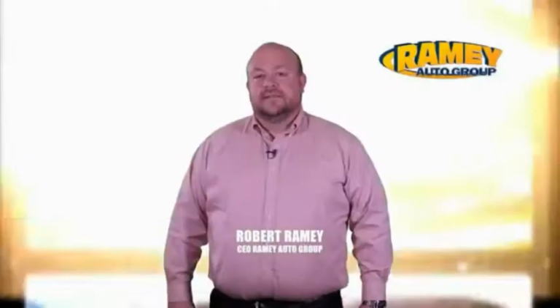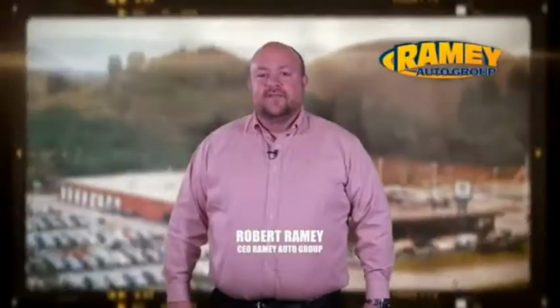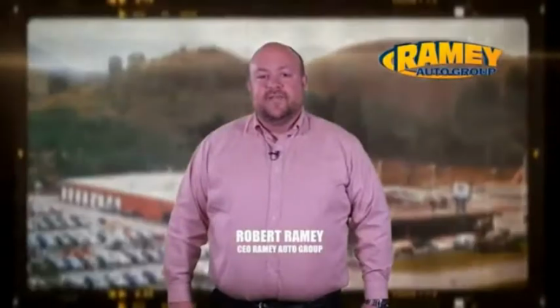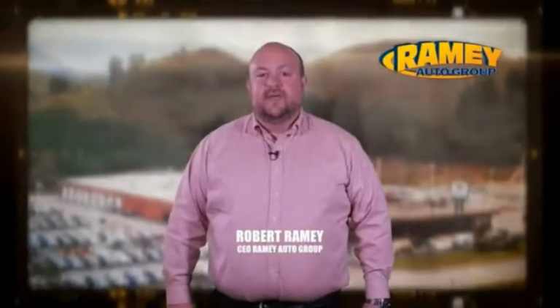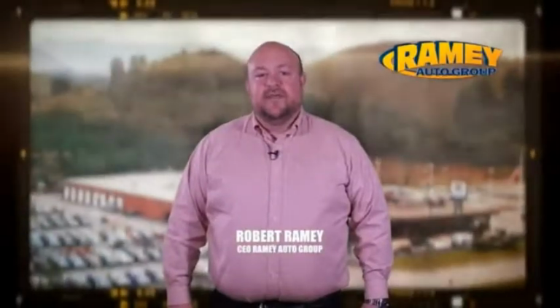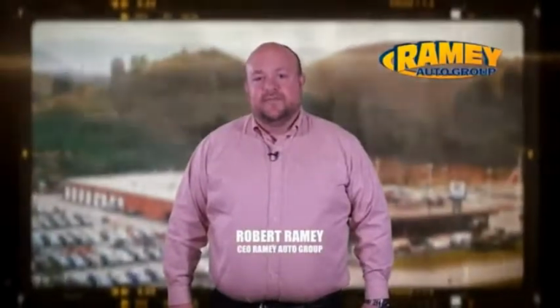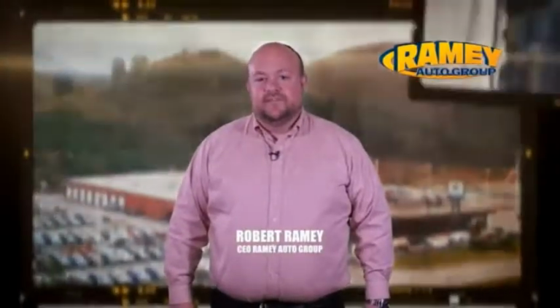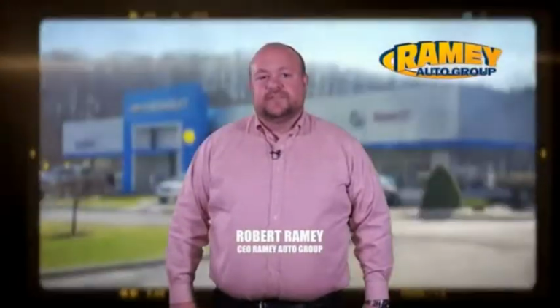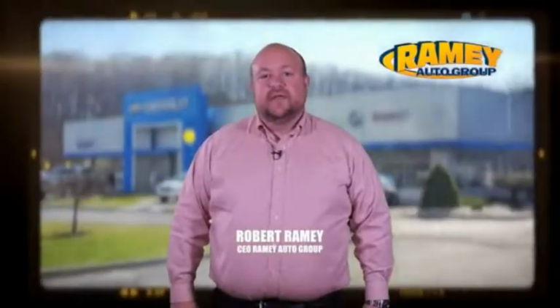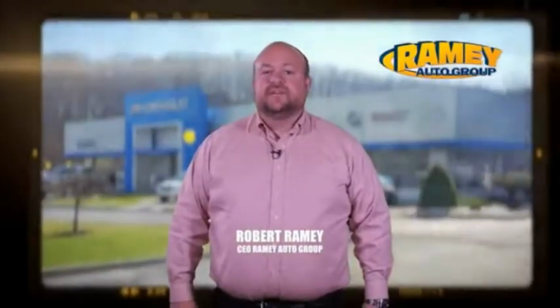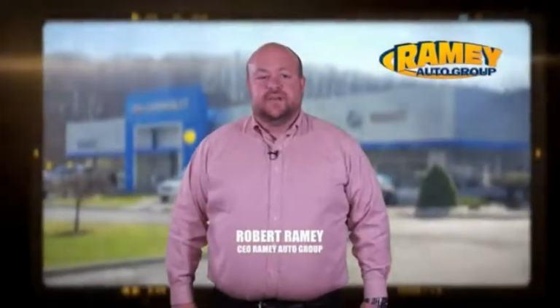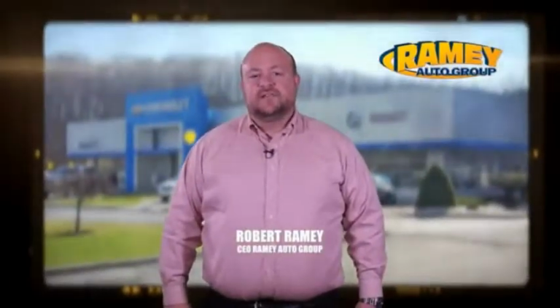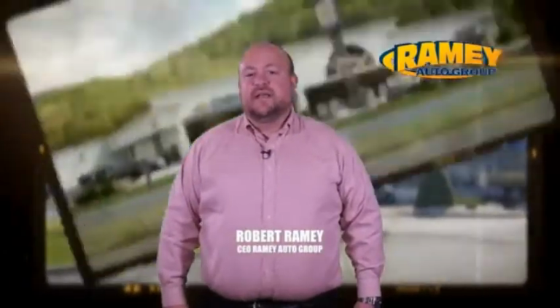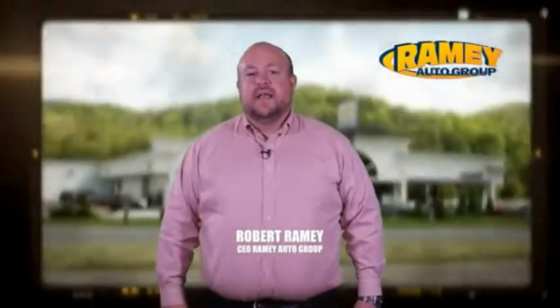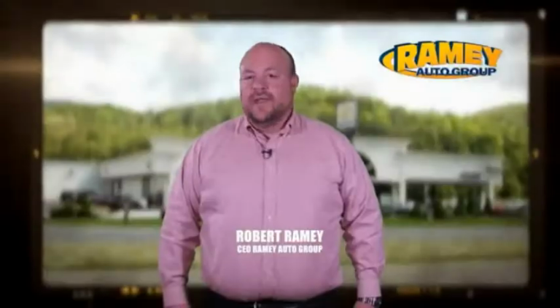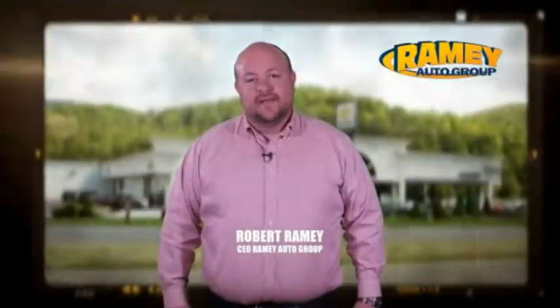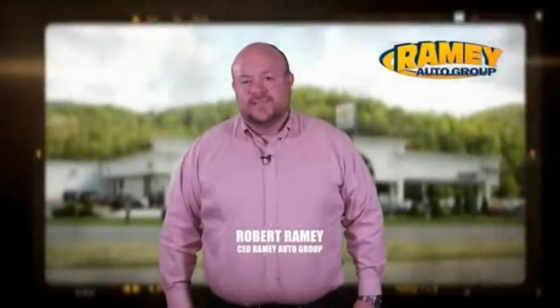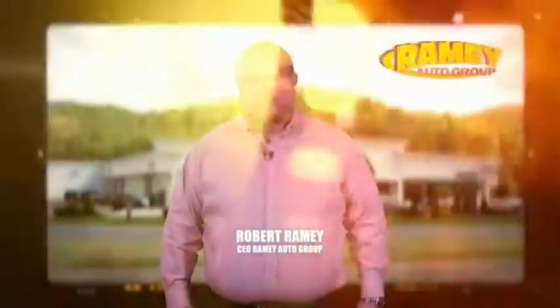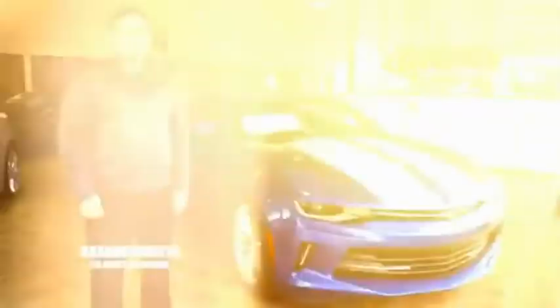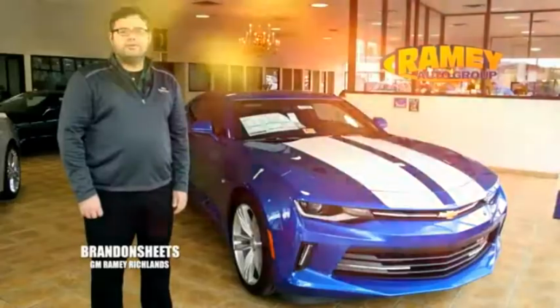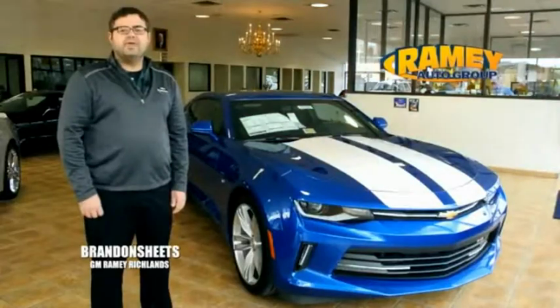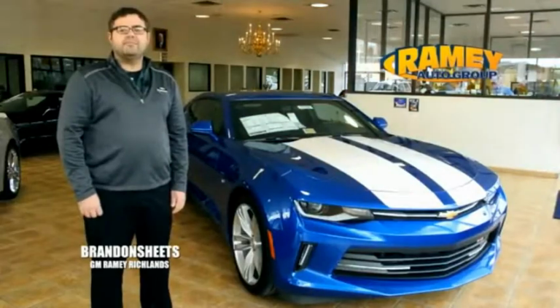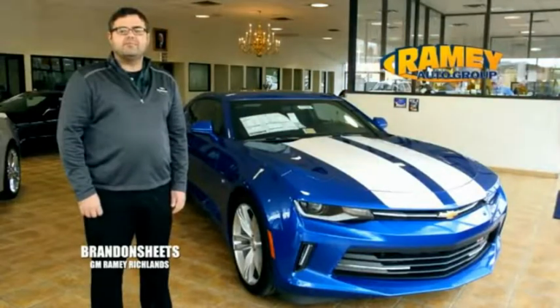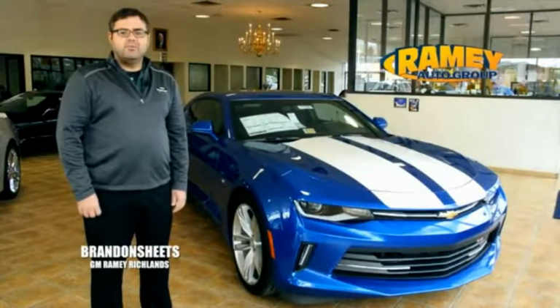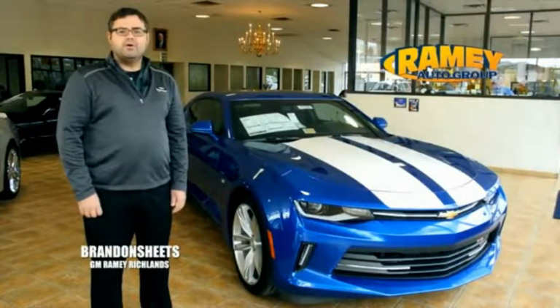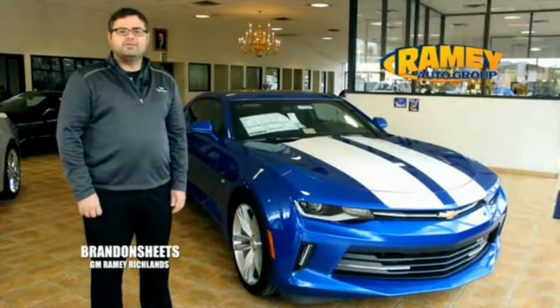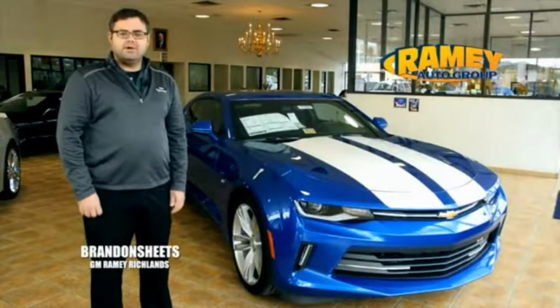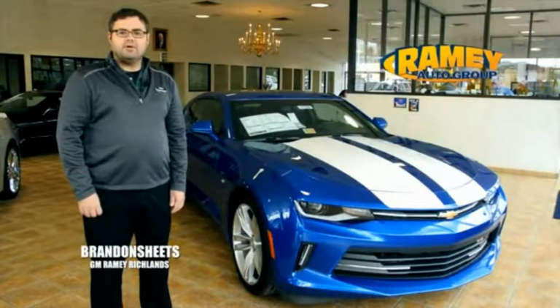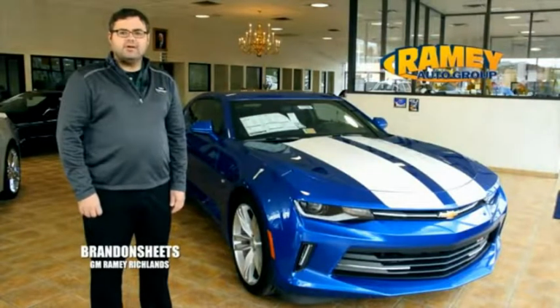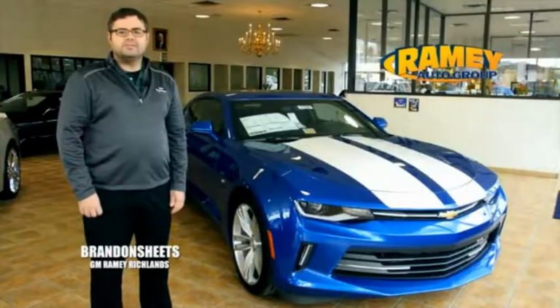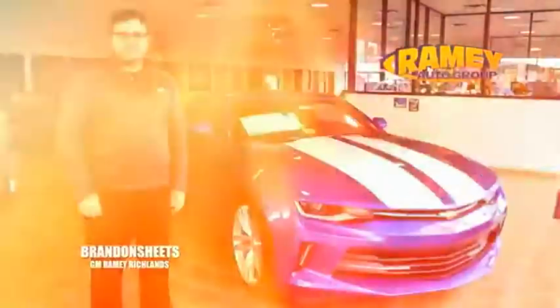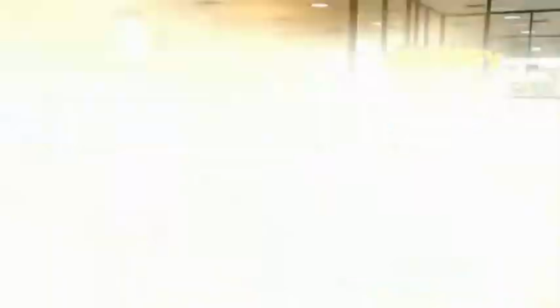Since 1955, the Ramey family of dealerships has created a tradition of honest dealing and great customer service. With every car deal, we gain a family member, and we work hard to keep our work and our customers for generations.